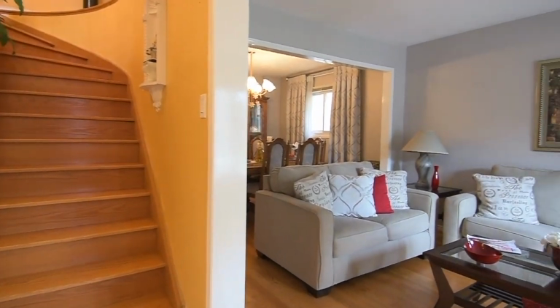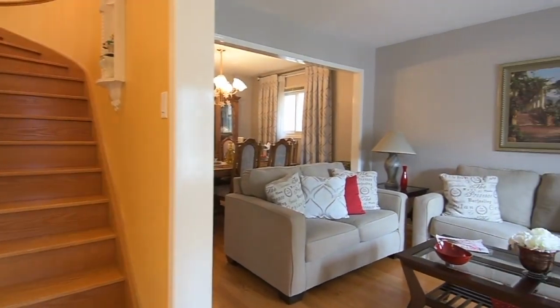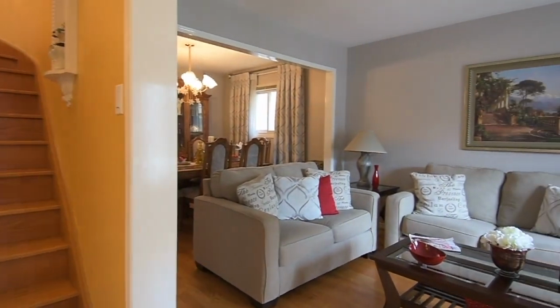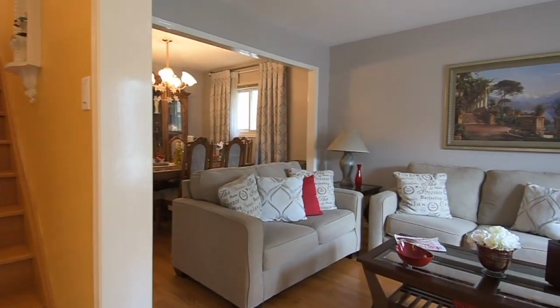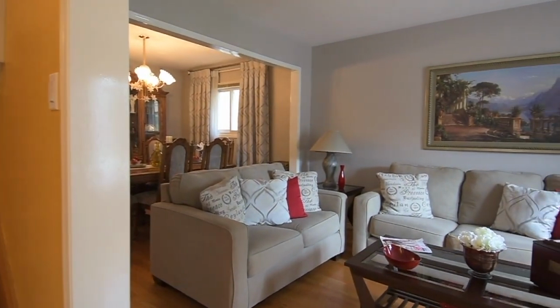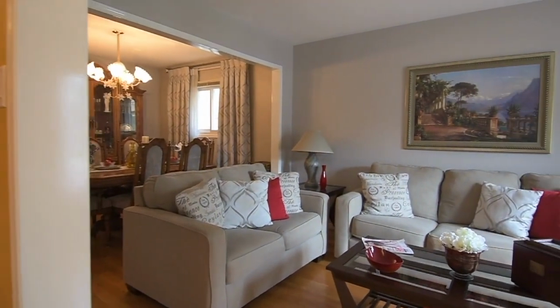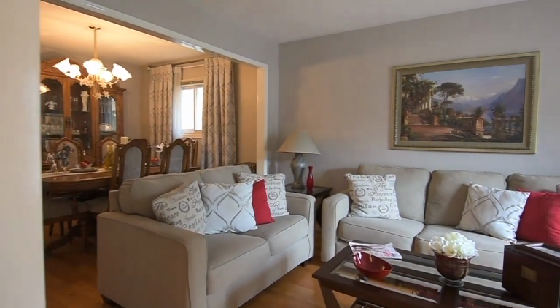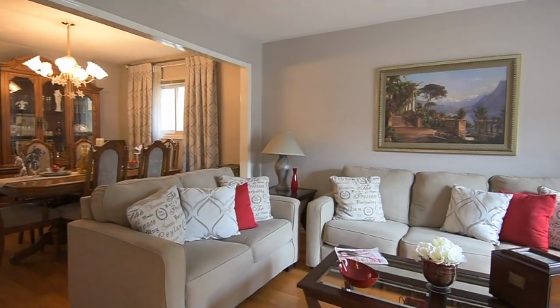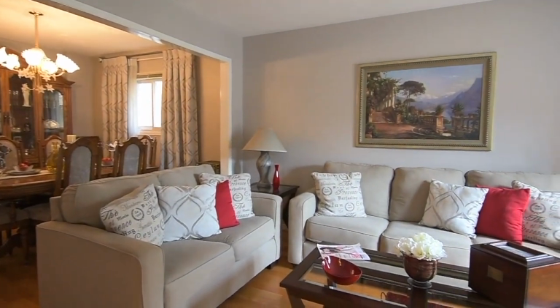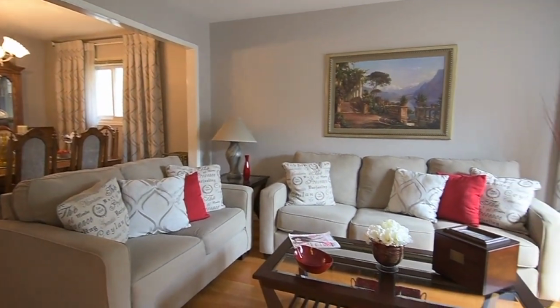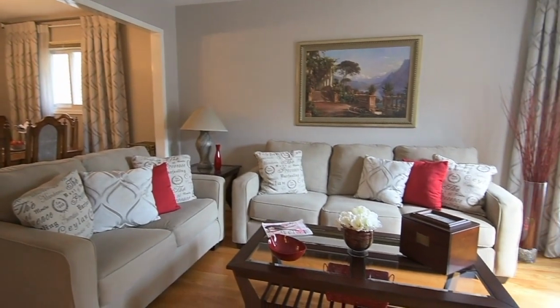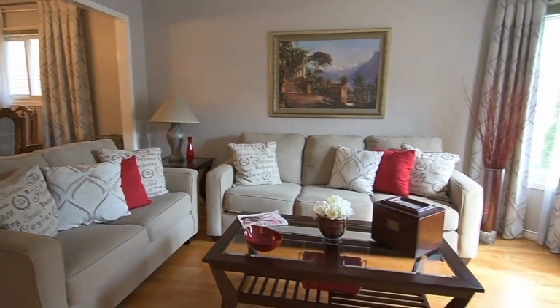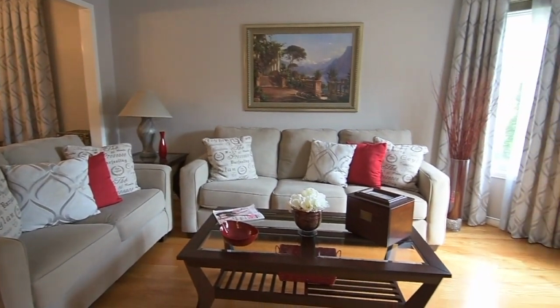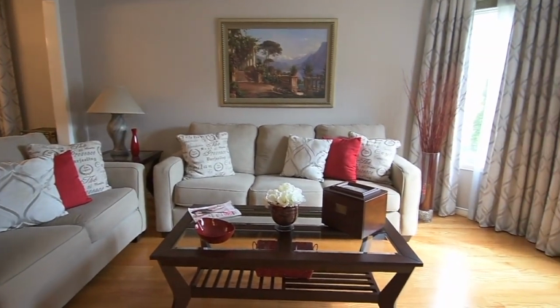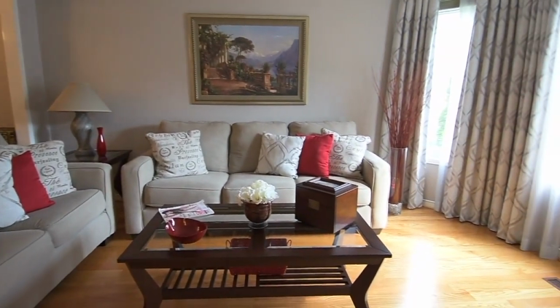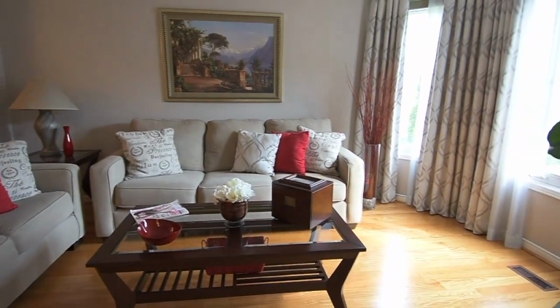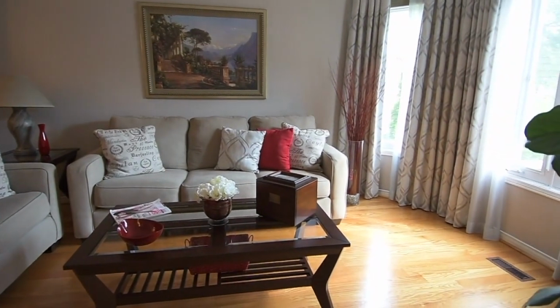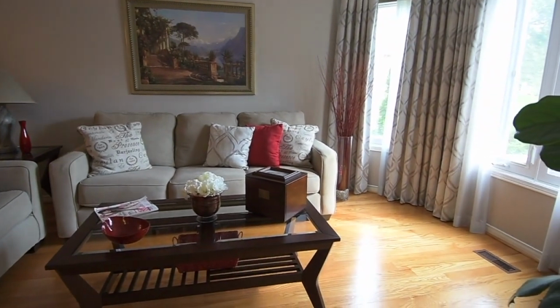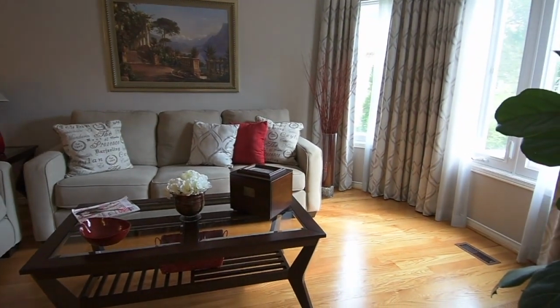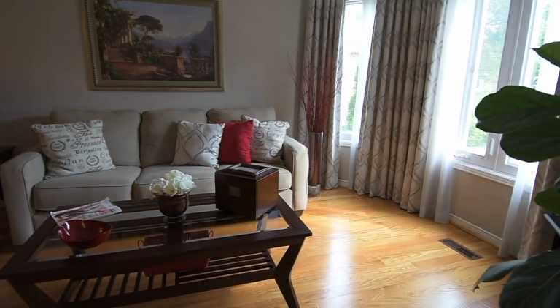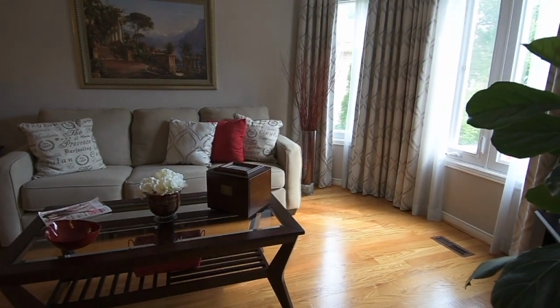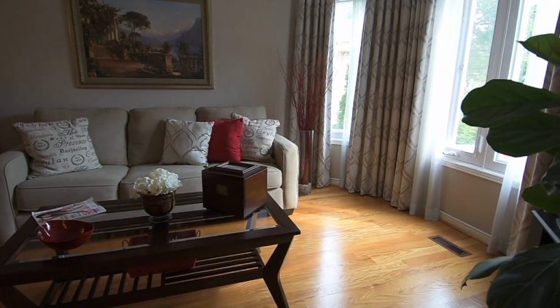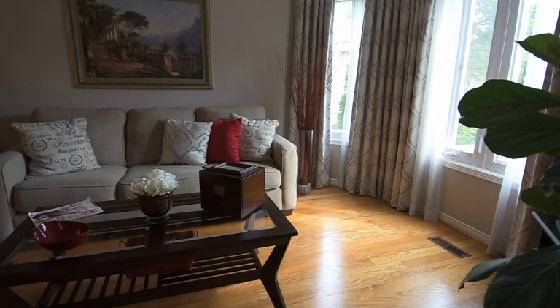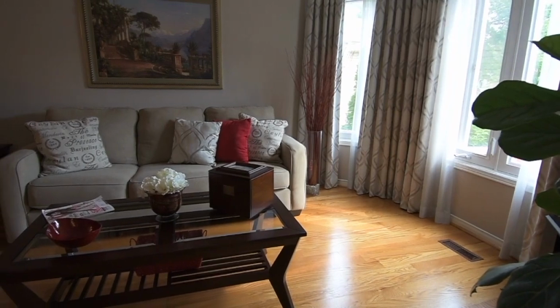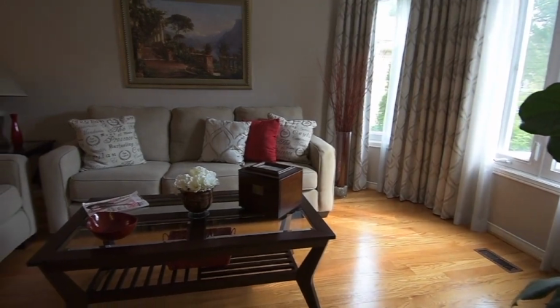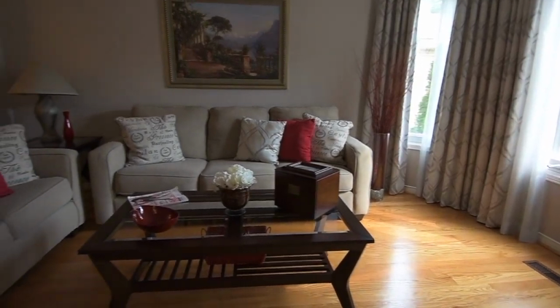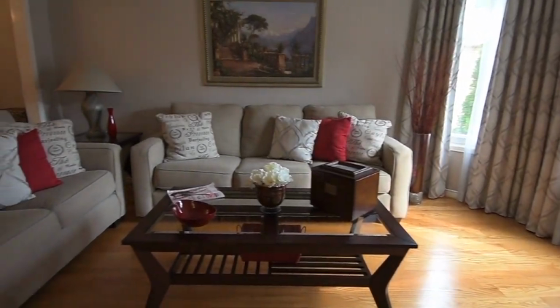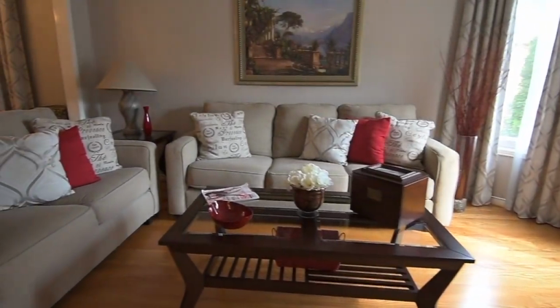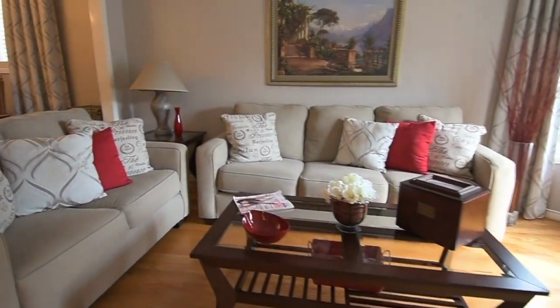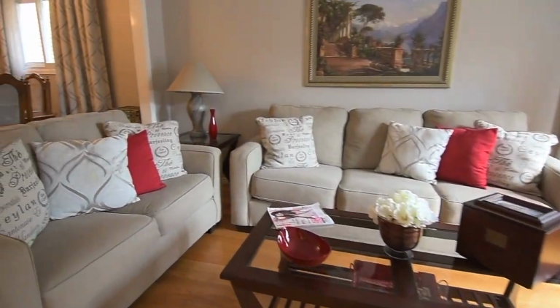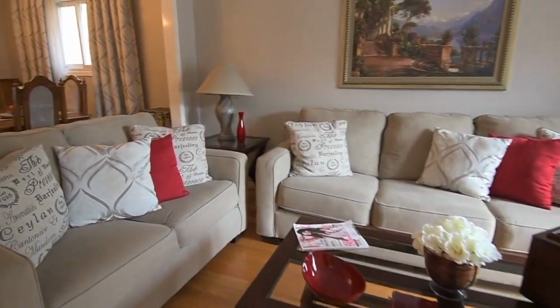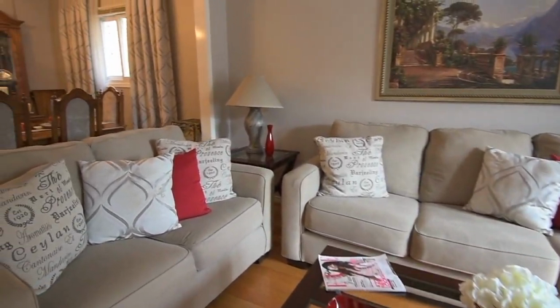Off the foyer are the open-concept formal living and dining rooms. East-facing windows in the living area flood natural light into these entertaining spaces, while the dining room's elegant light fixture adds ambient brightness.